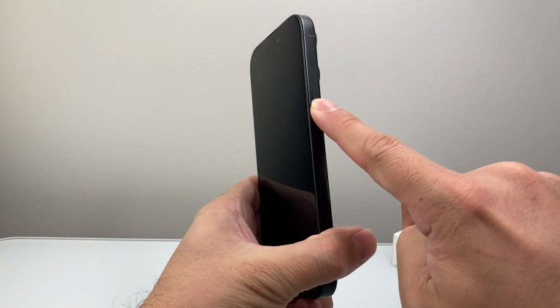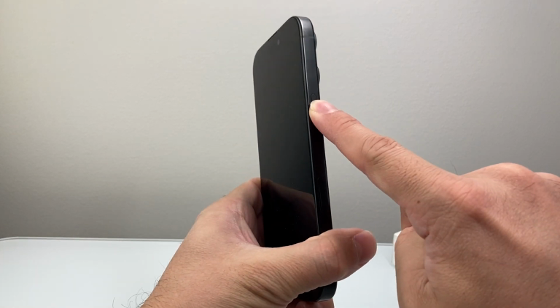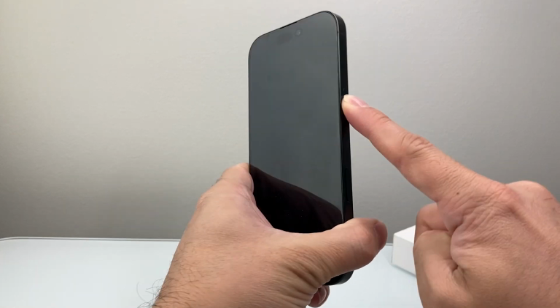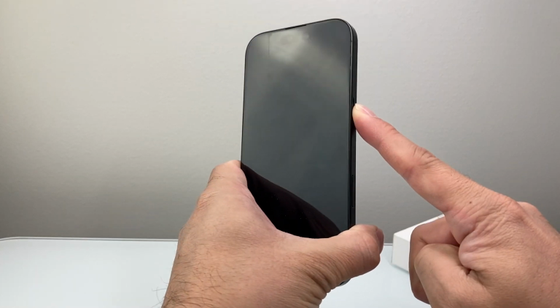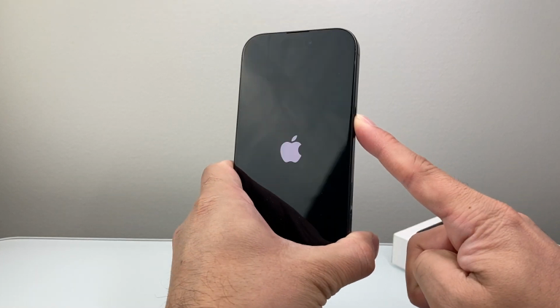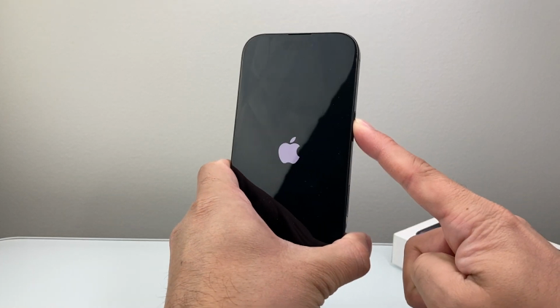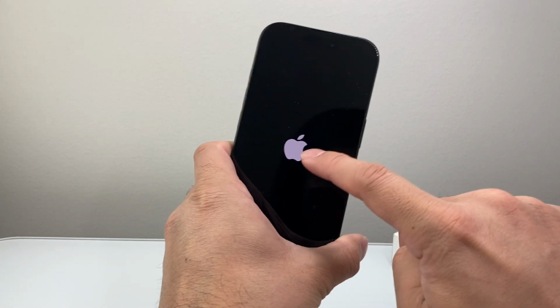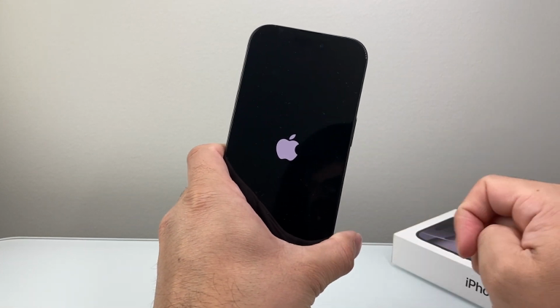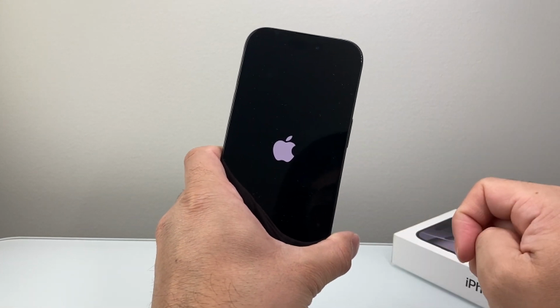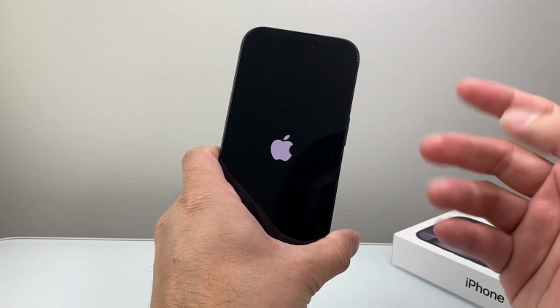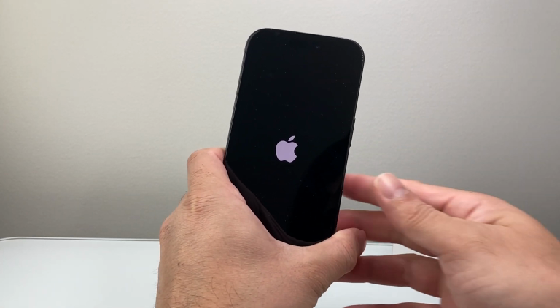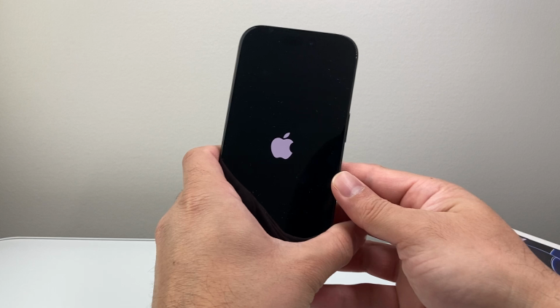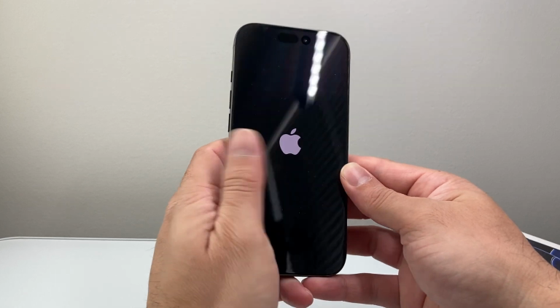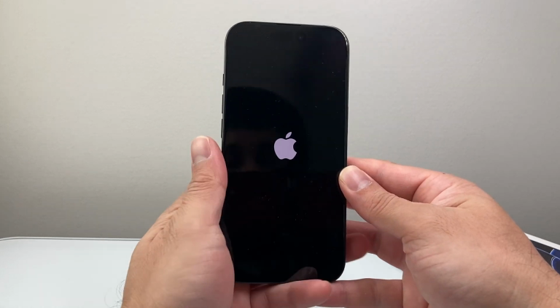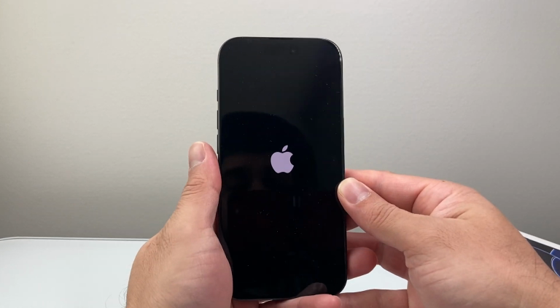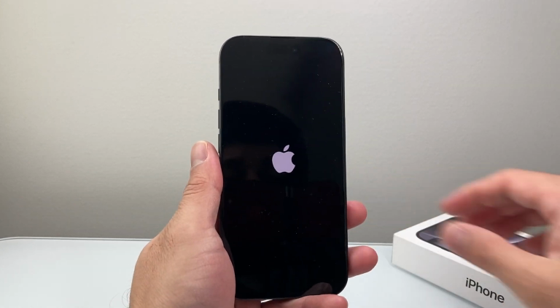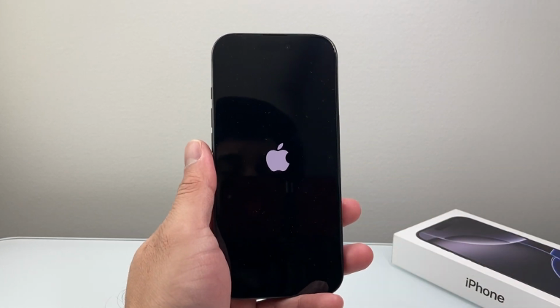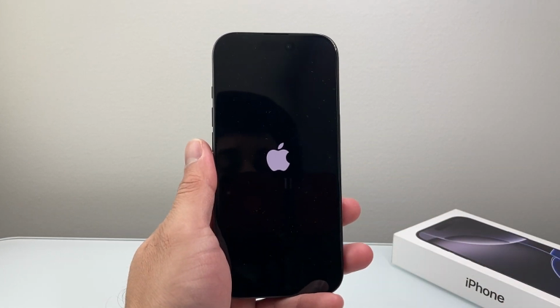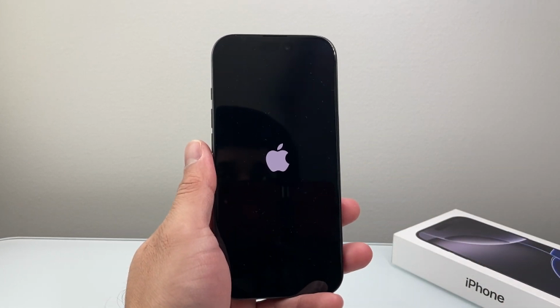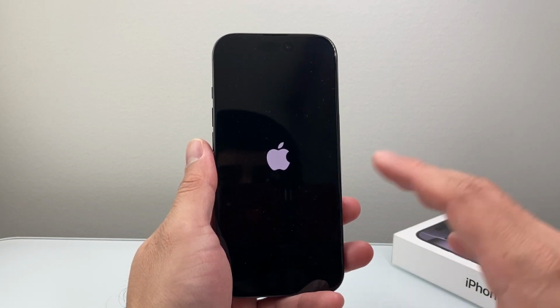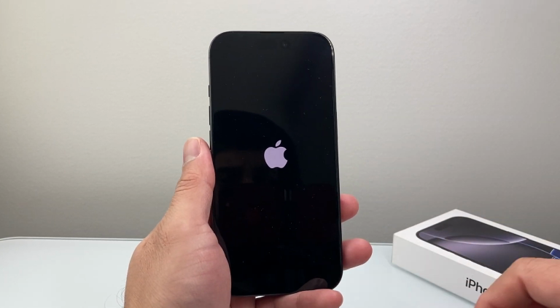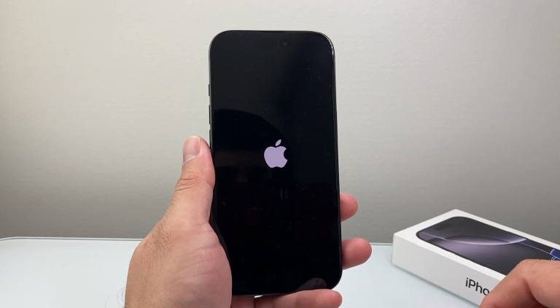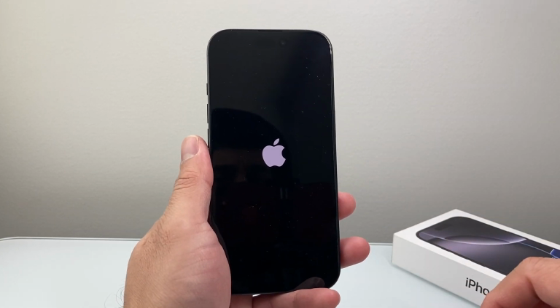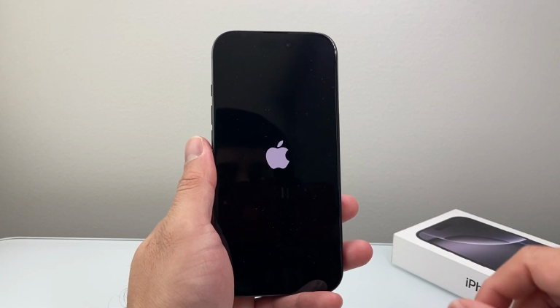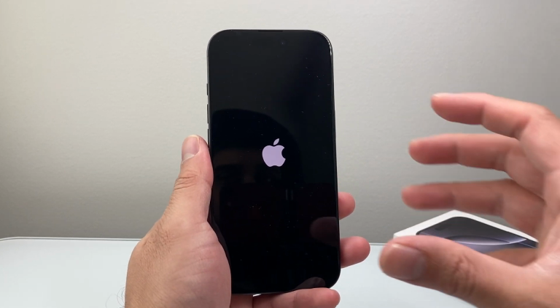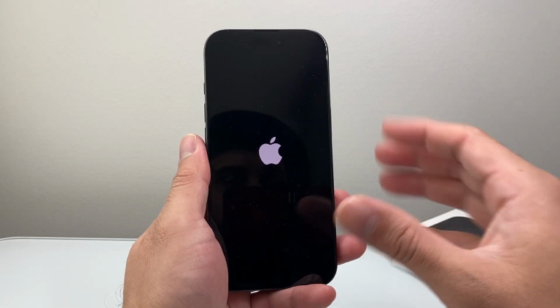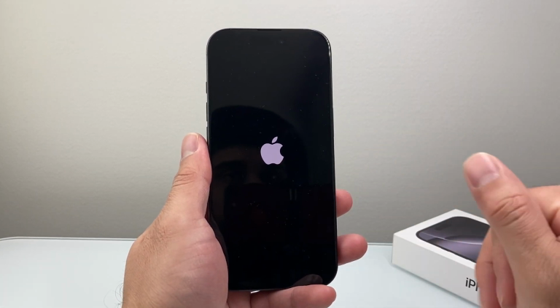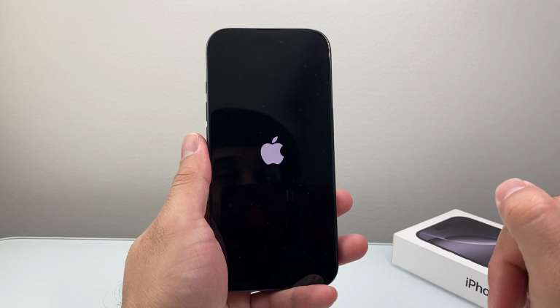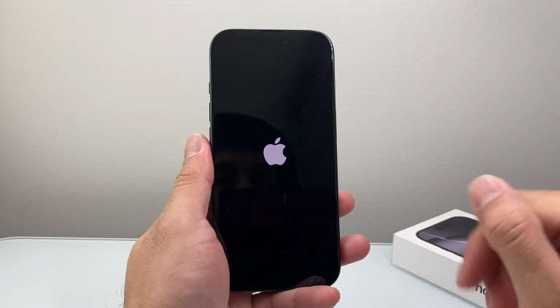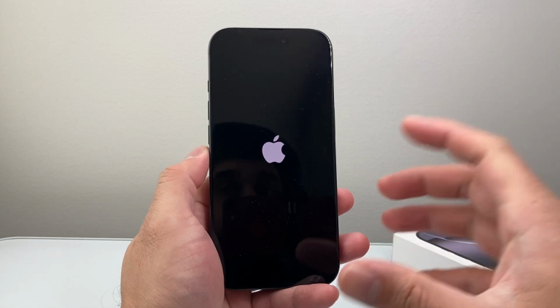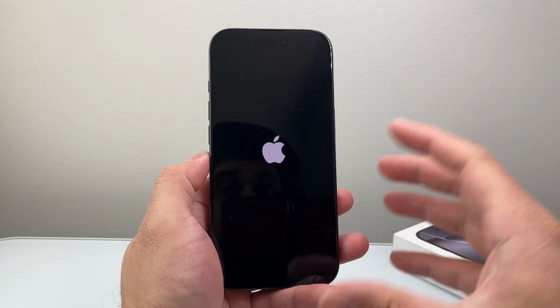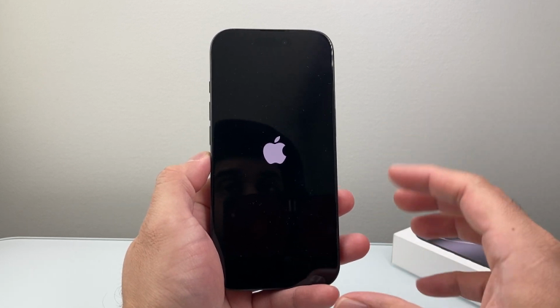As you can see here, if you hold on for a few seconds, the Apple logo will appear. That means the phone is powering on, so that's a good start. Let's go ahead and wait for it to power on and then get started with the process of setting it up.